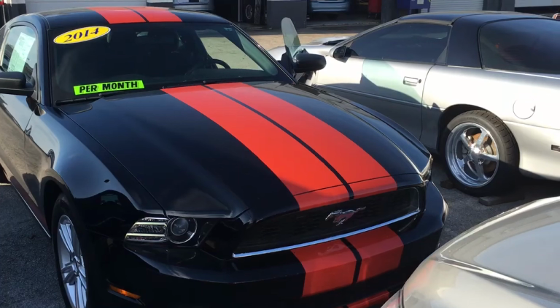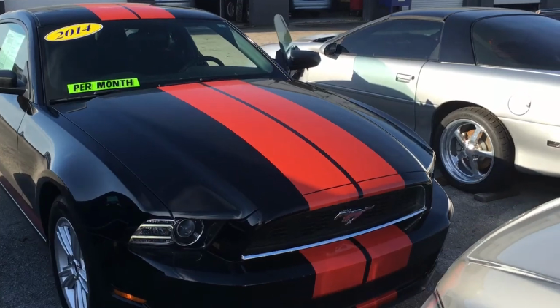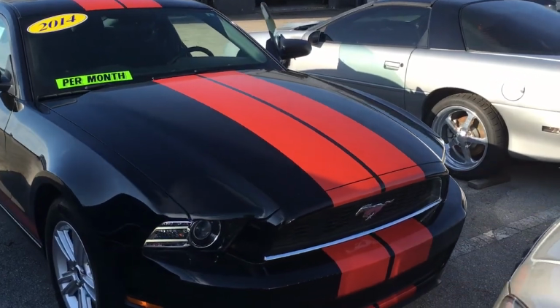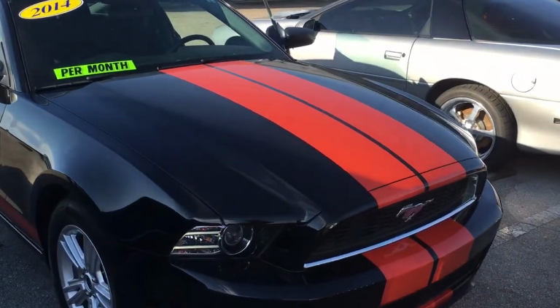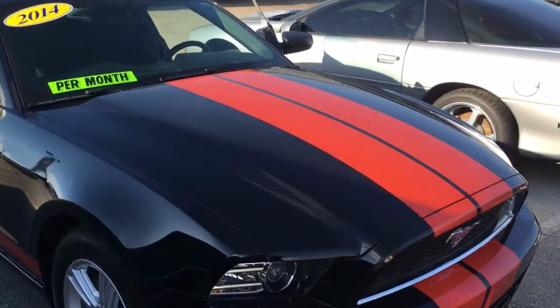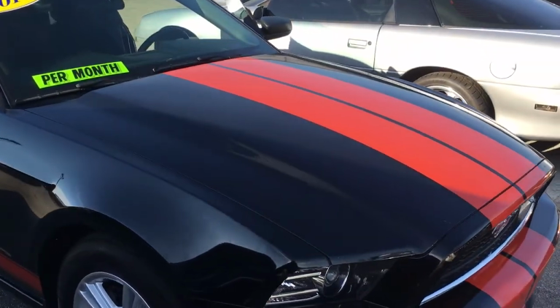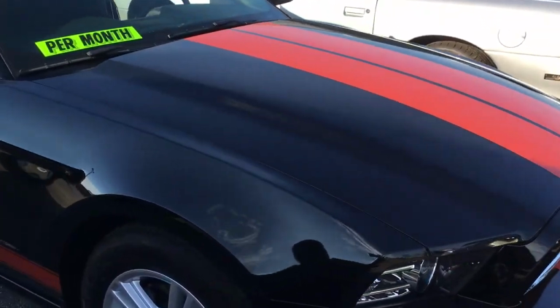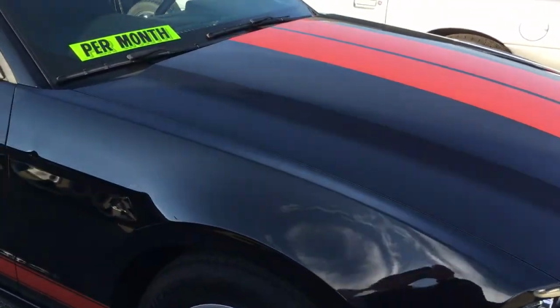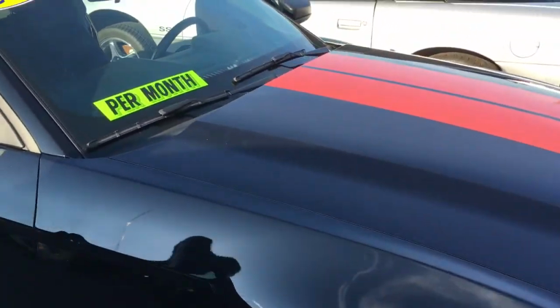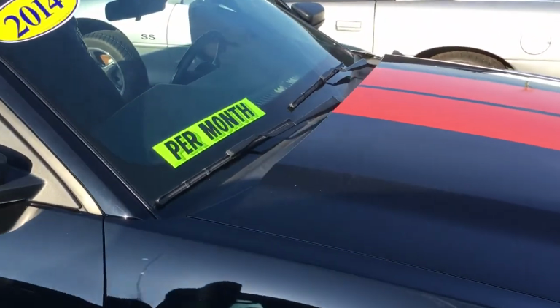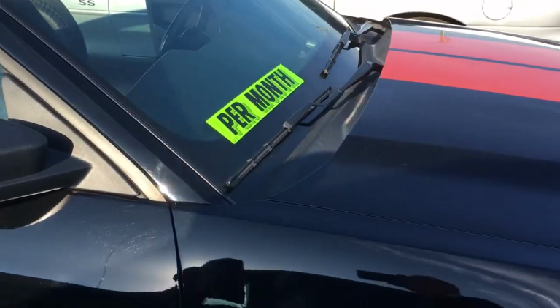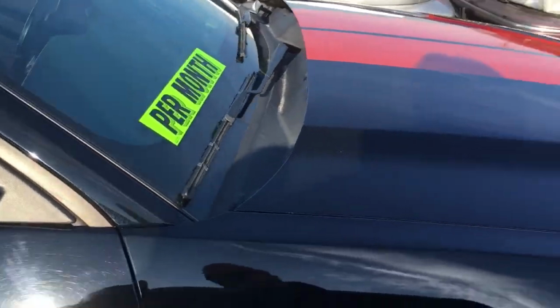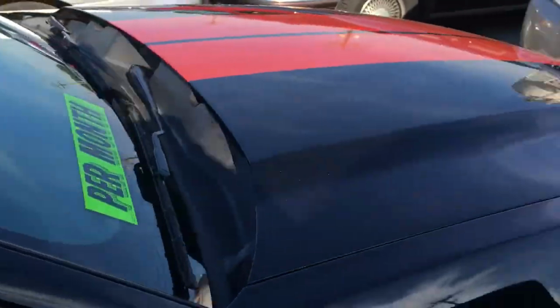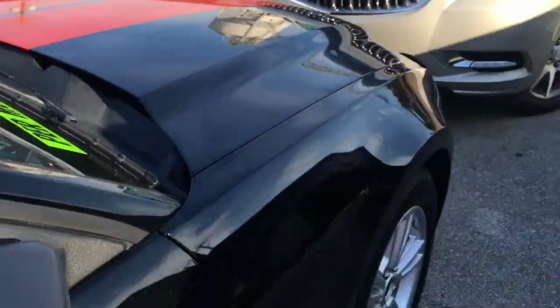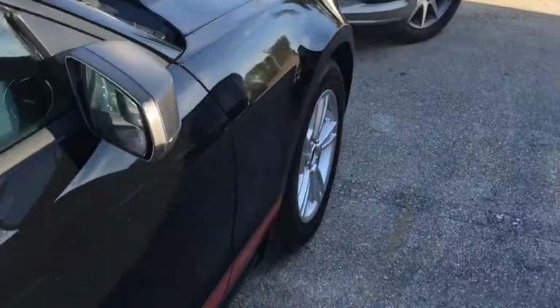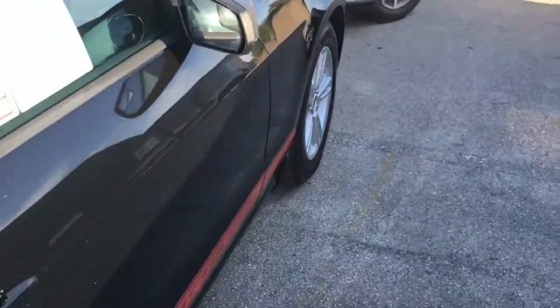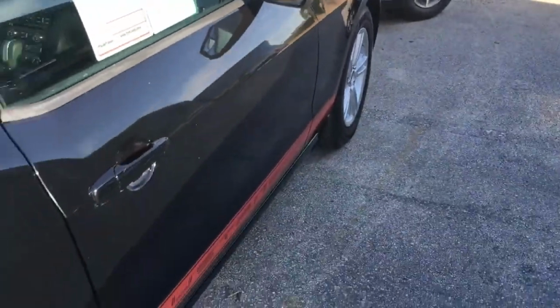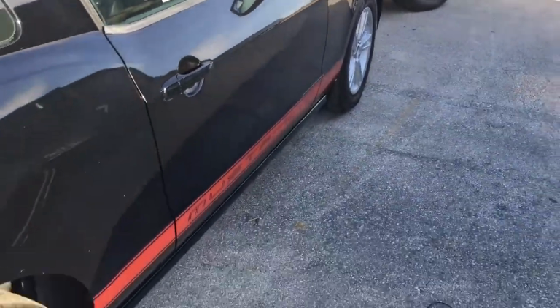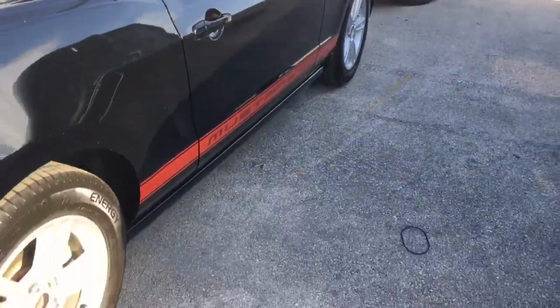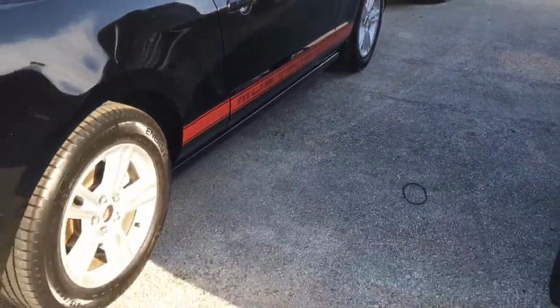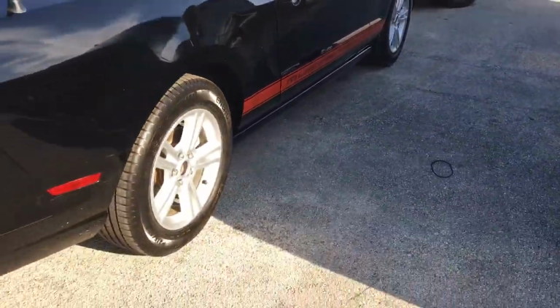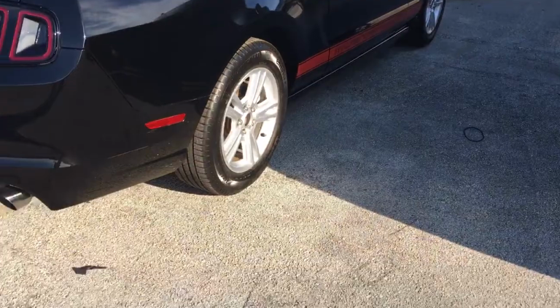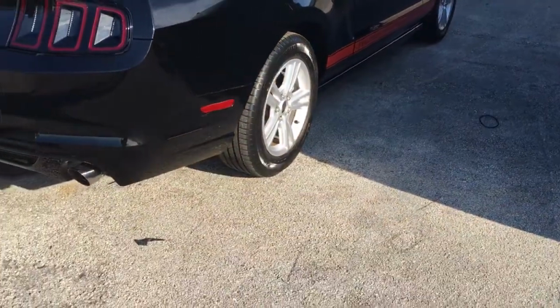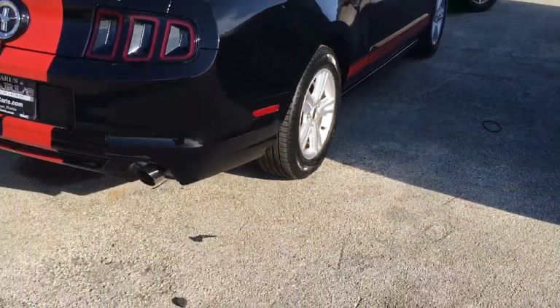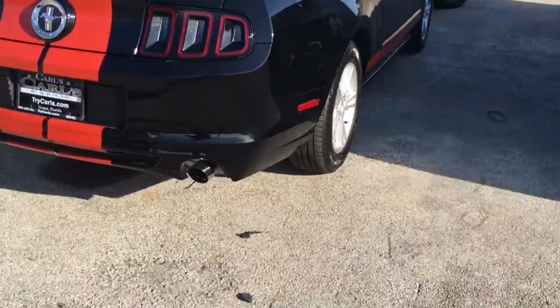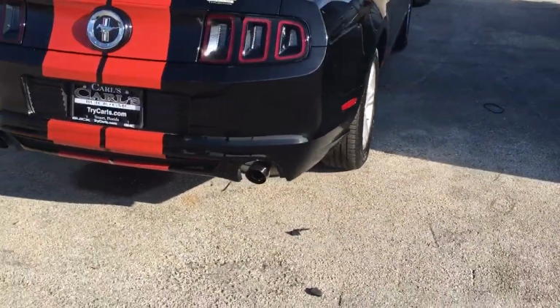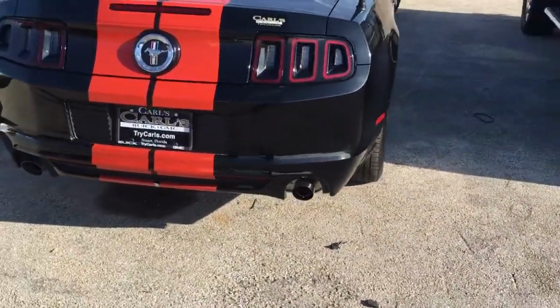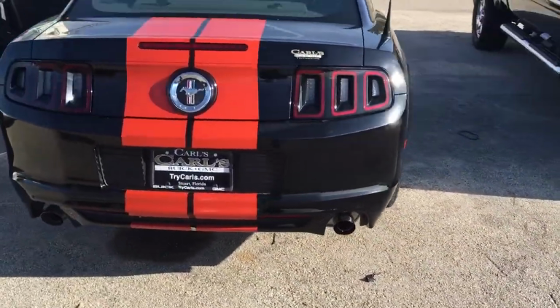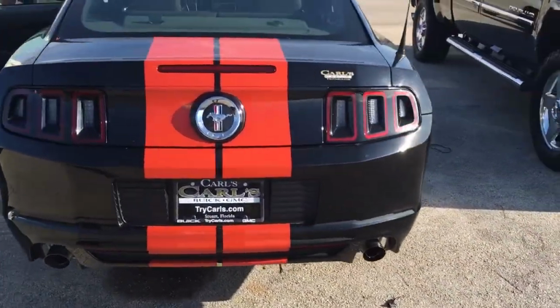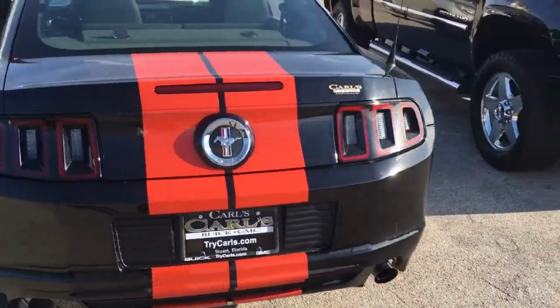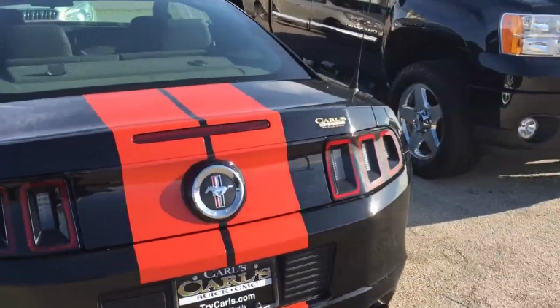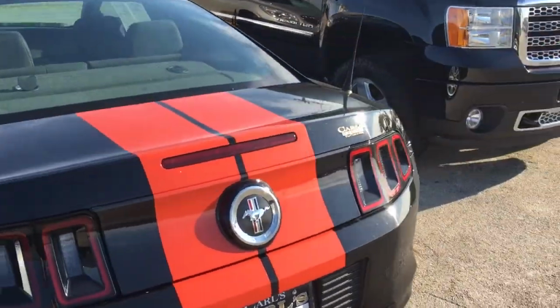Hello, my name is John Dee from Carls Buick GMC. I just want to shoot you a real quick video of our 2014 Ford Mustang. Sorry, it's a little tight here. Added the rally stripe to it.